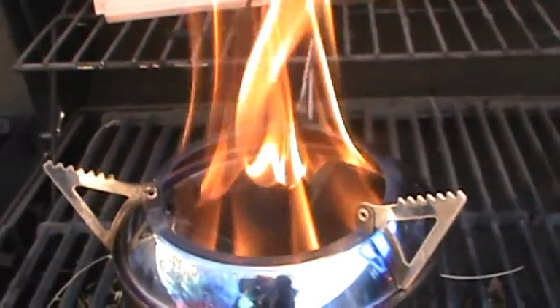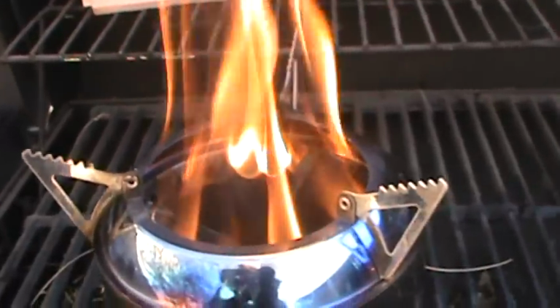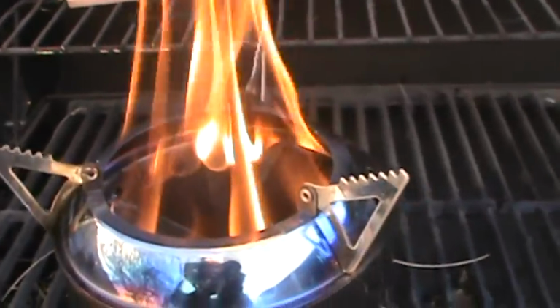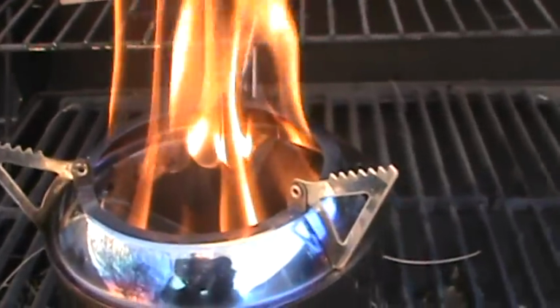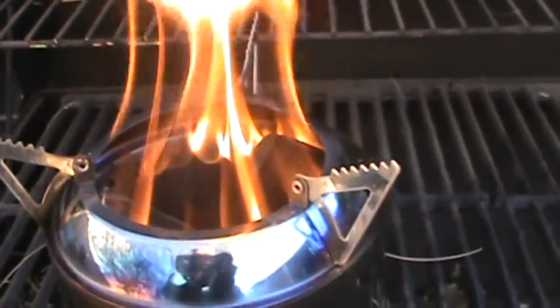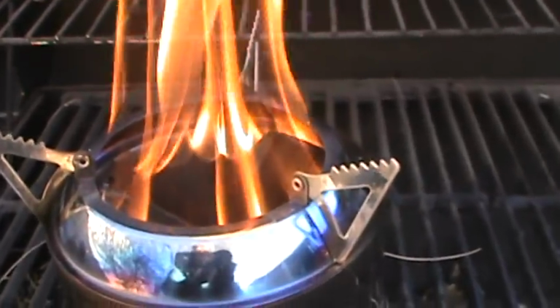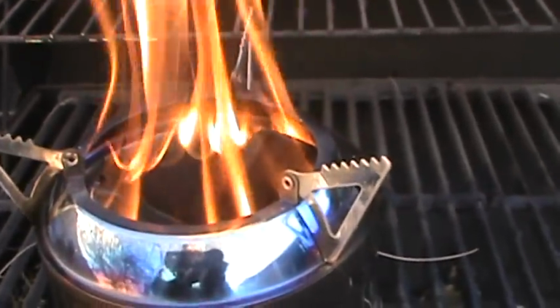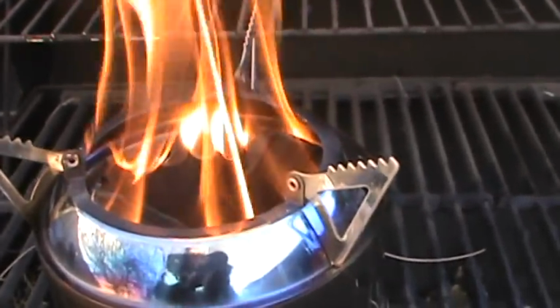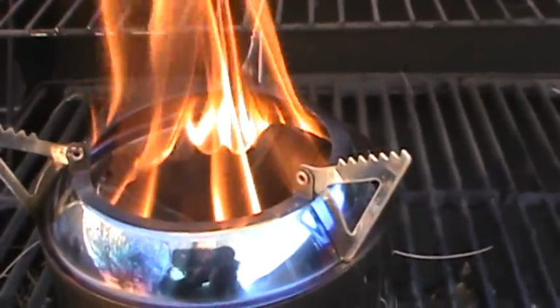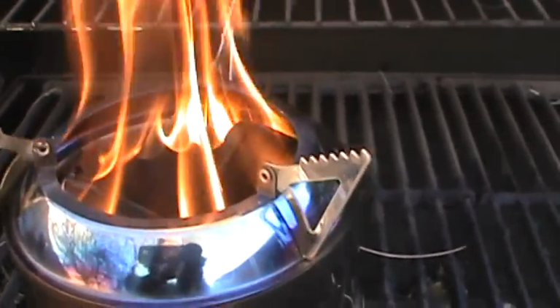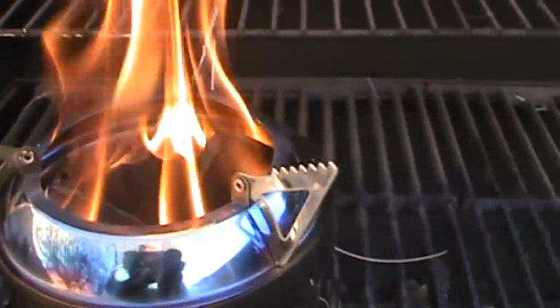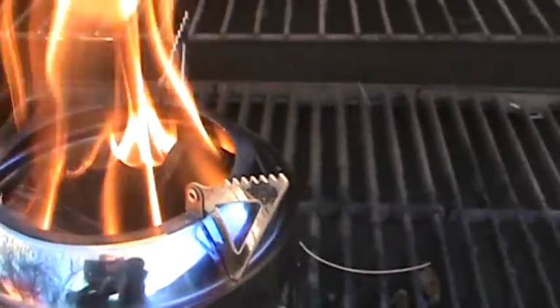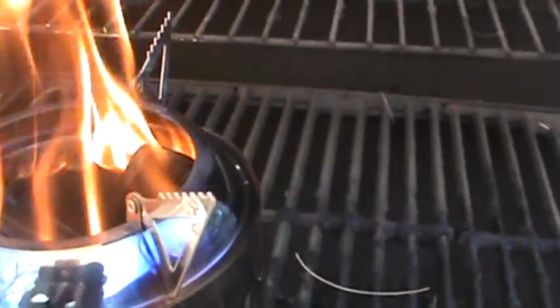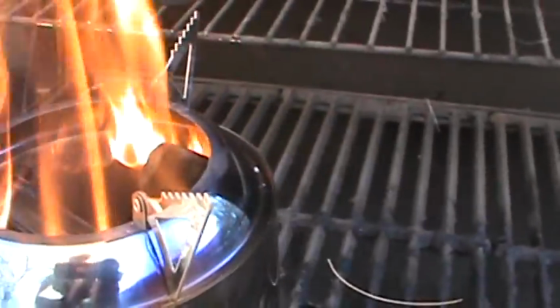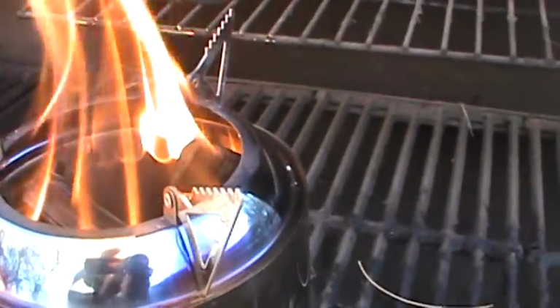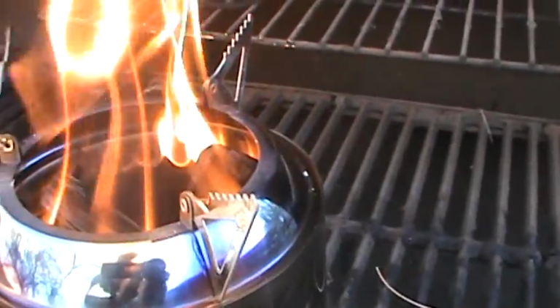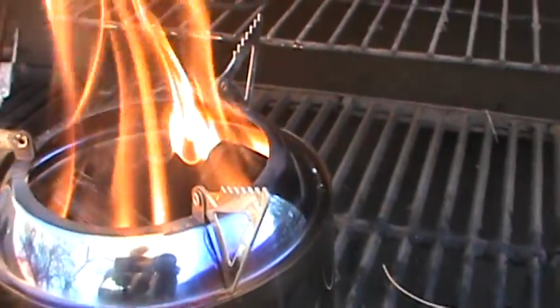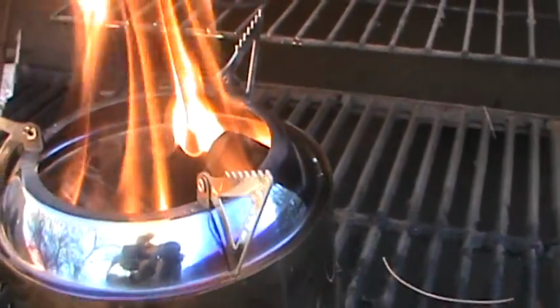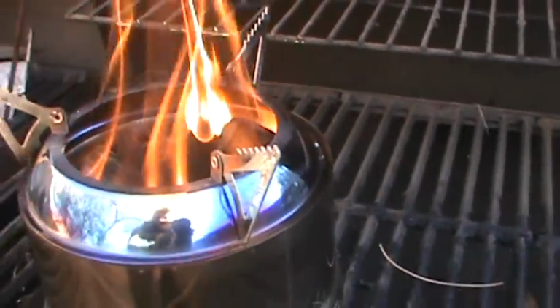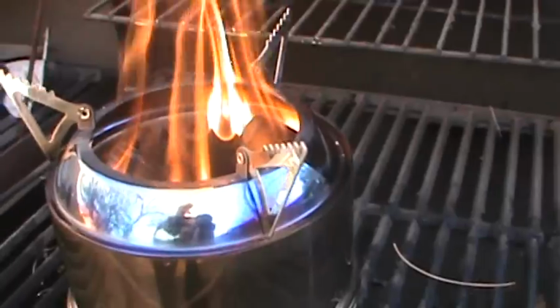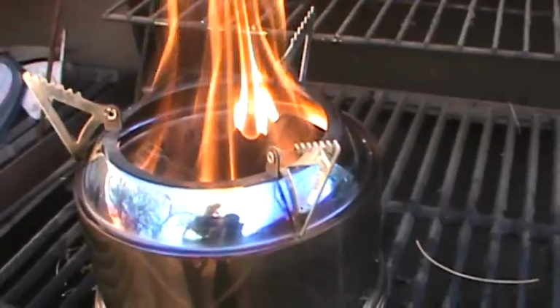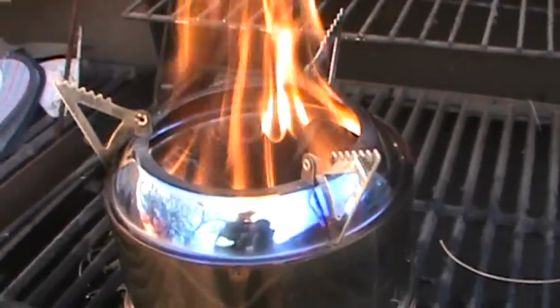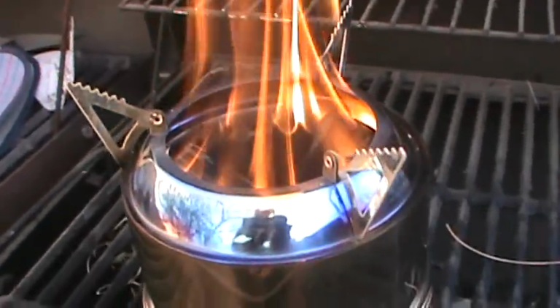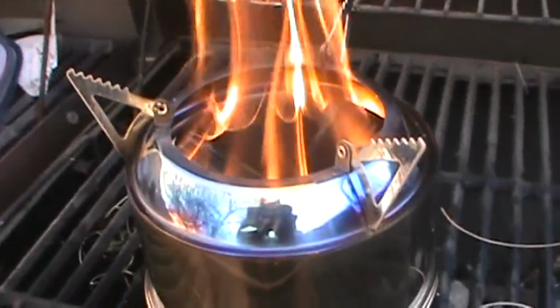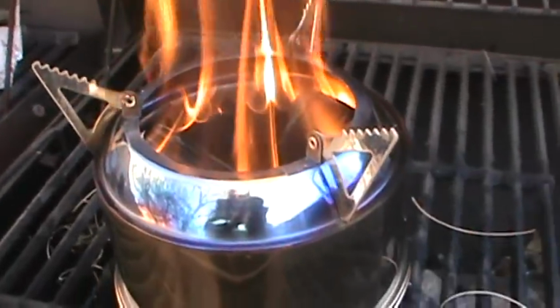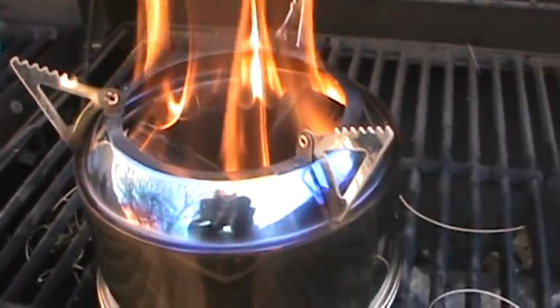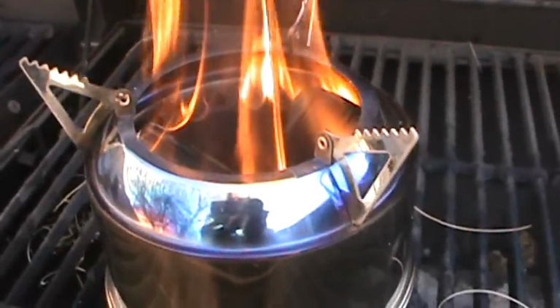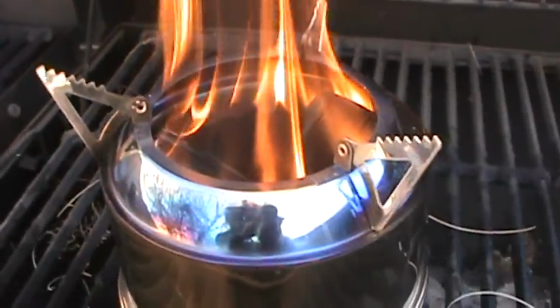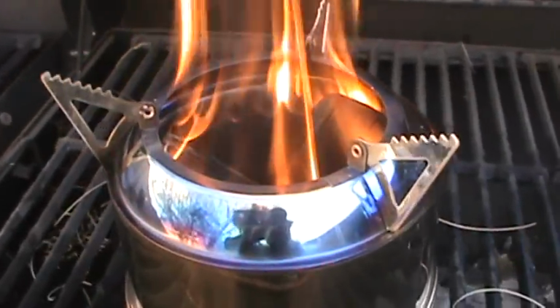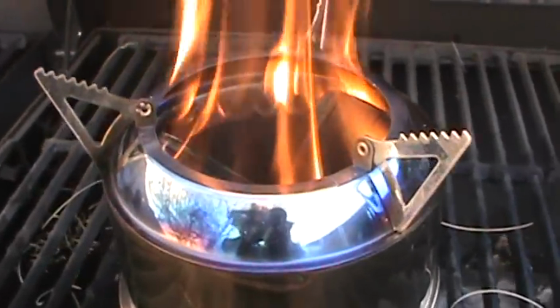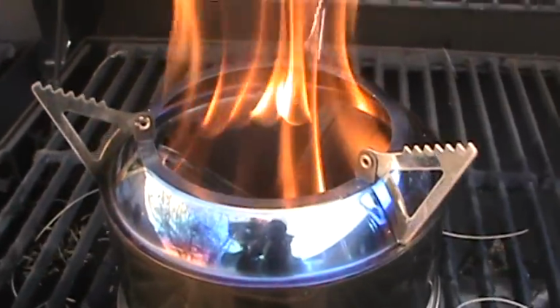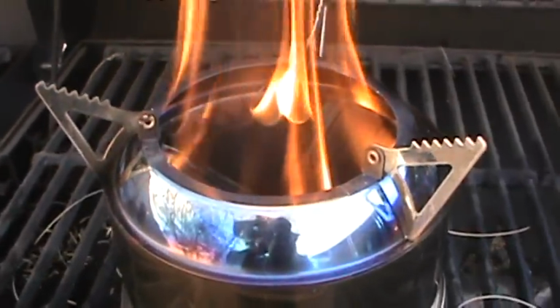Okay - that's what I wanted to show you. You see that secondary burn coming out of the holes down inside there? That's burning all that wood gas that's left over.